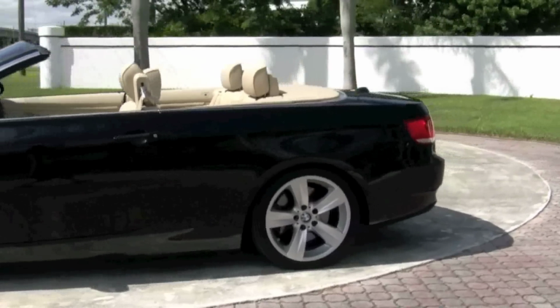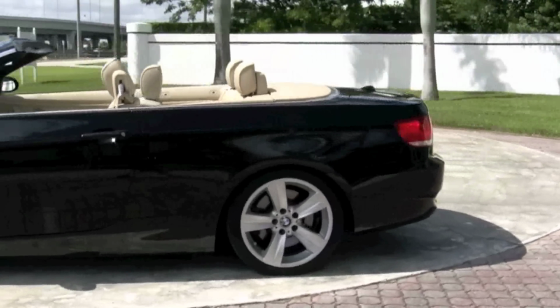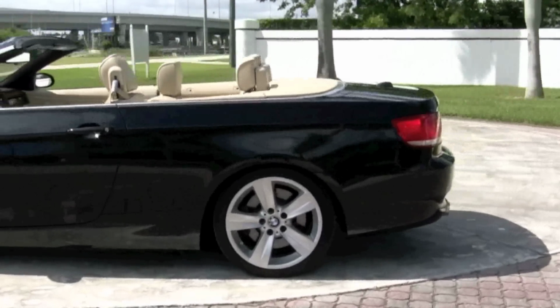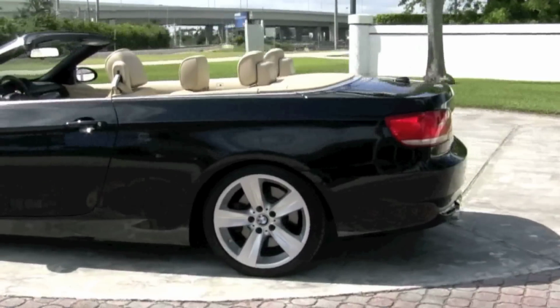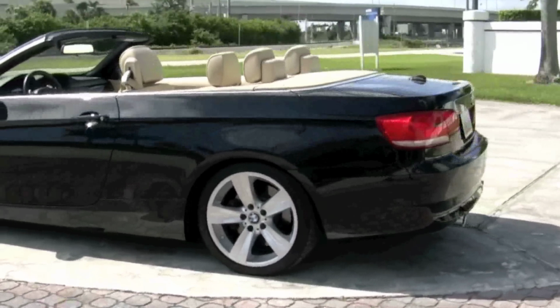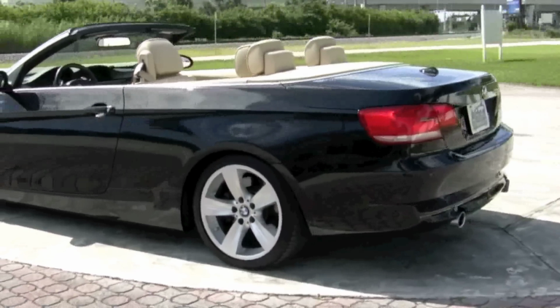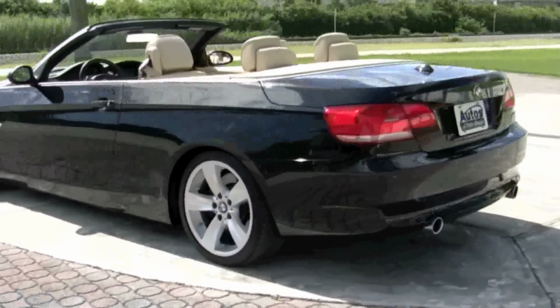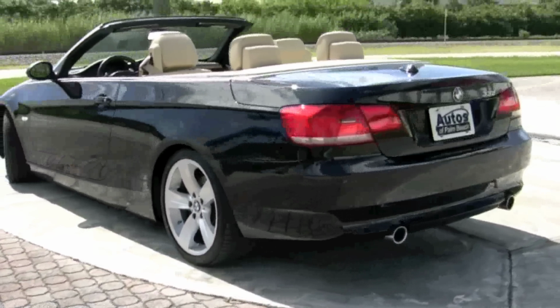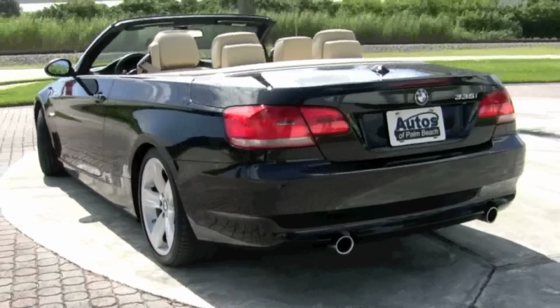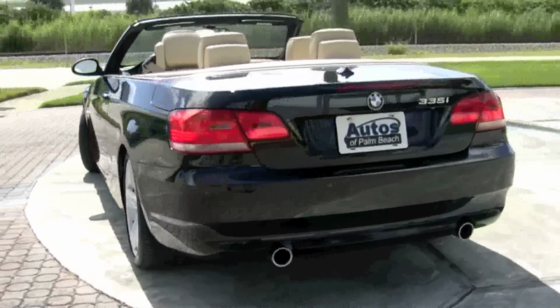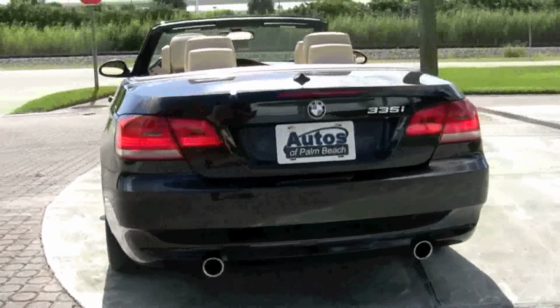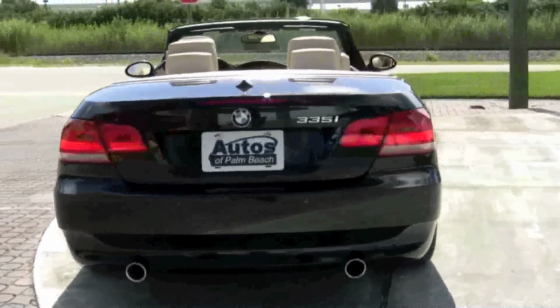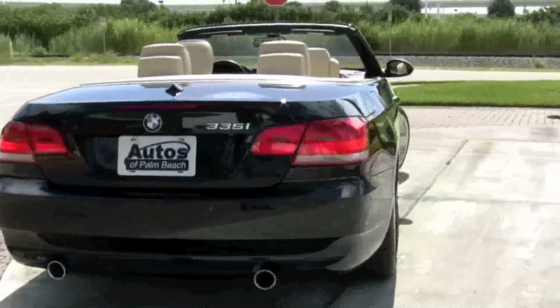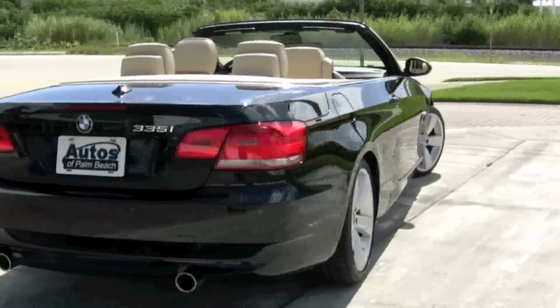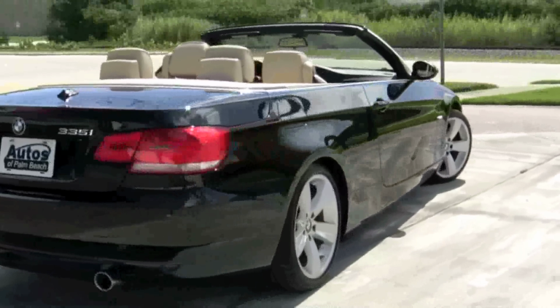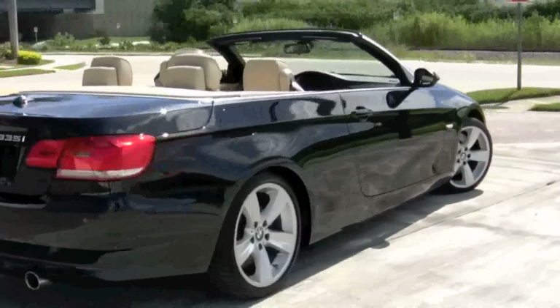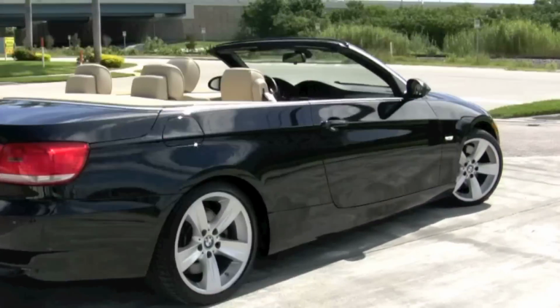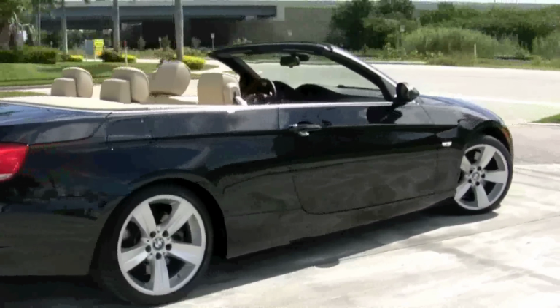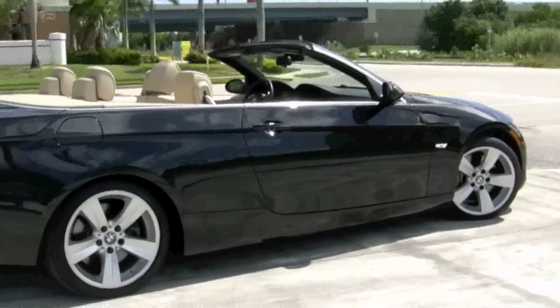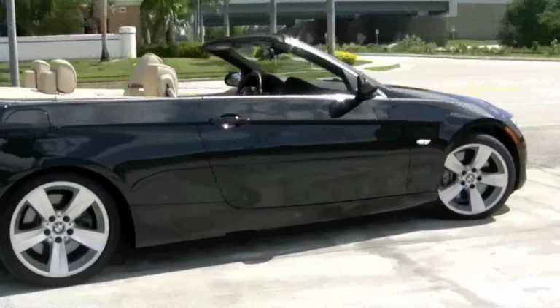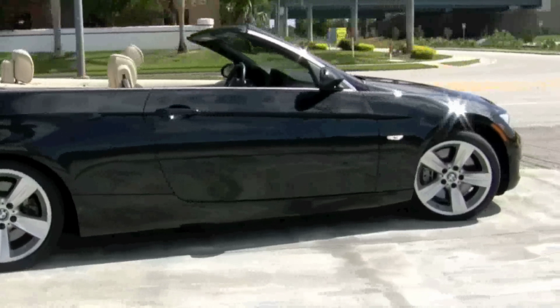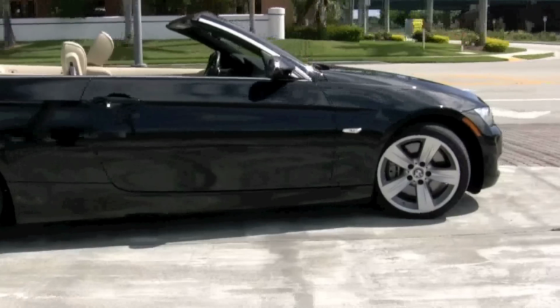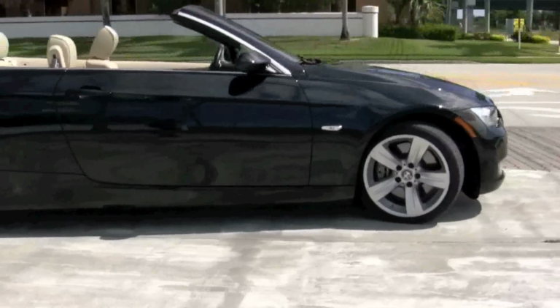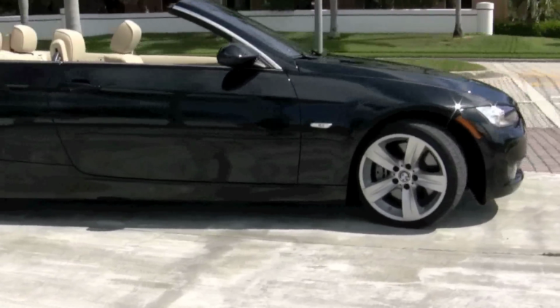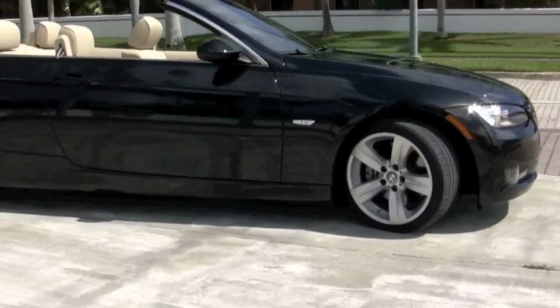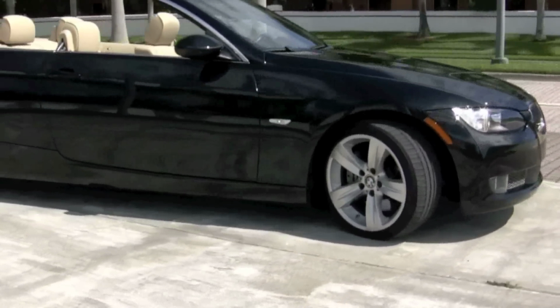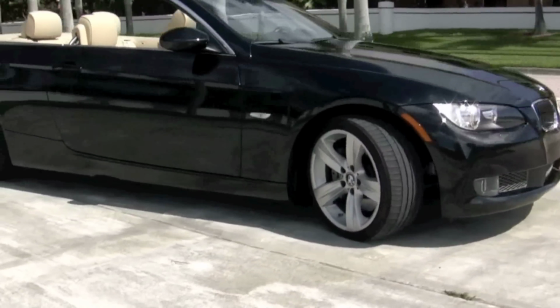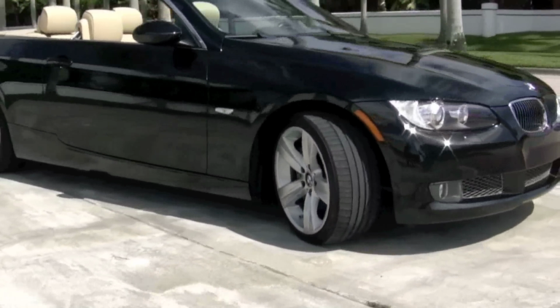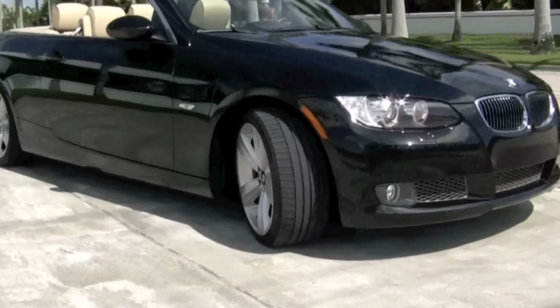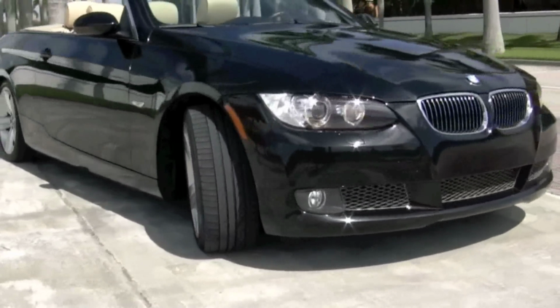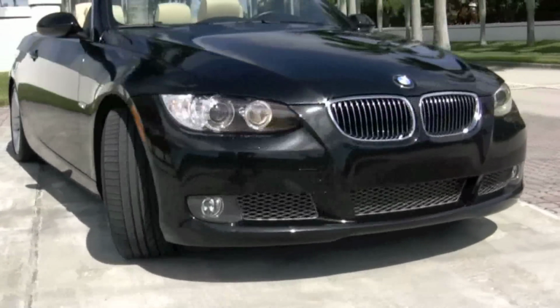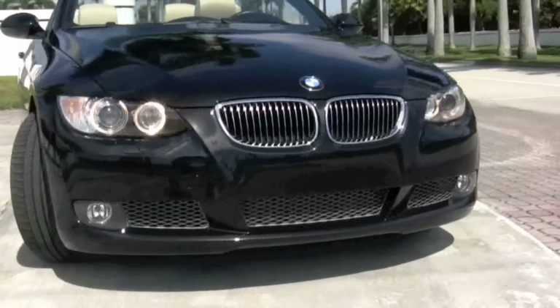This car is filled with lots of features, from its great sounding audio system with iPod connection to the steering wheel mounted paddle shifters. Your 335i is covered with black sapphire metallic paint that catches the sunlight just right, and it has a 3-liter engine that wants to move.